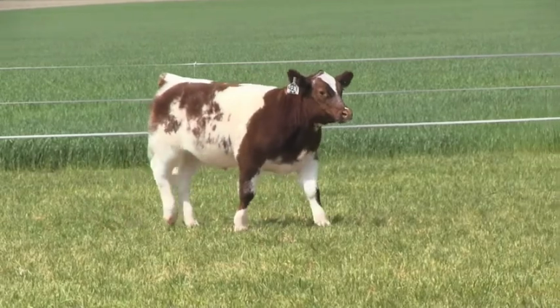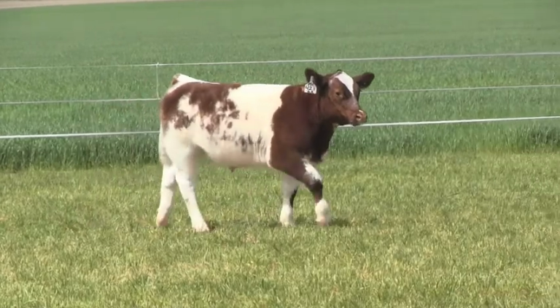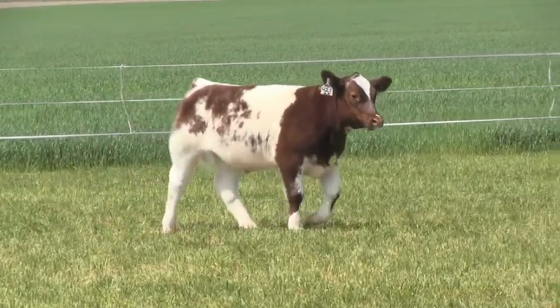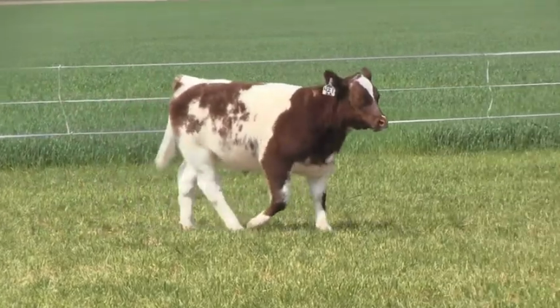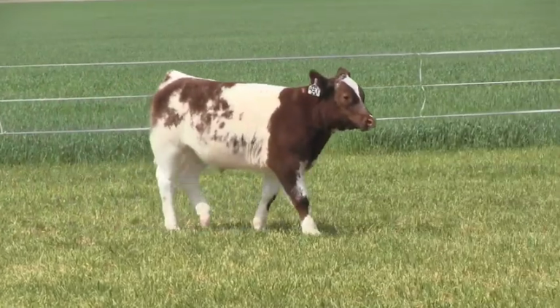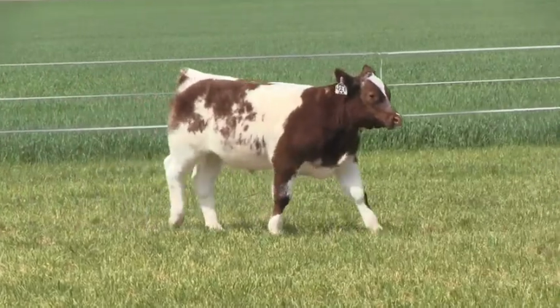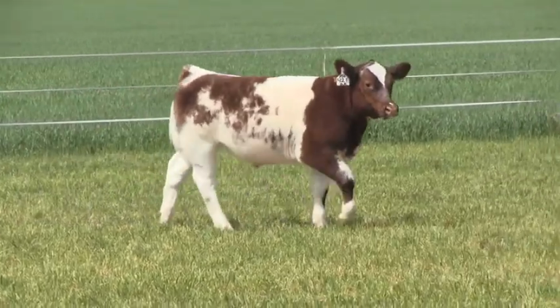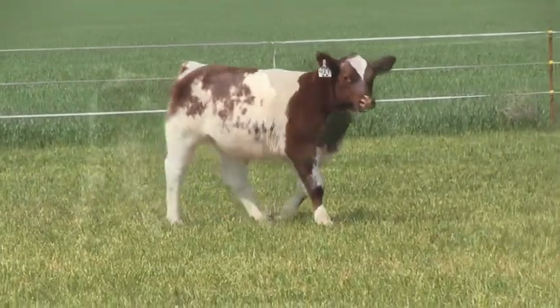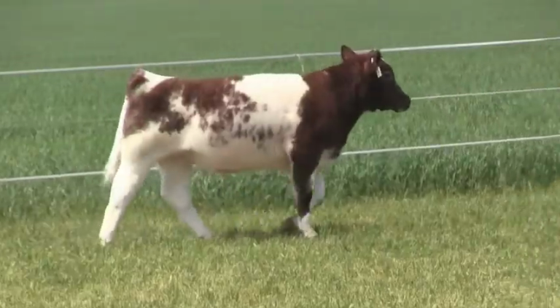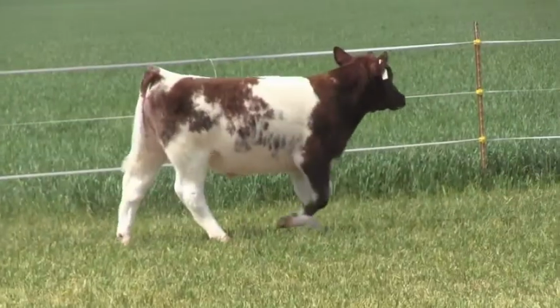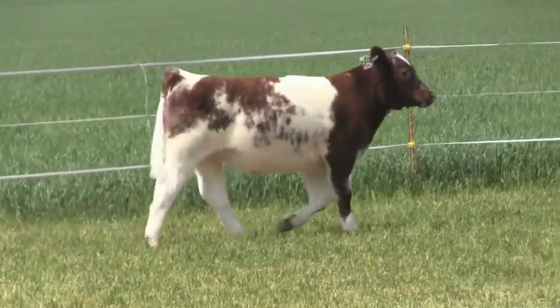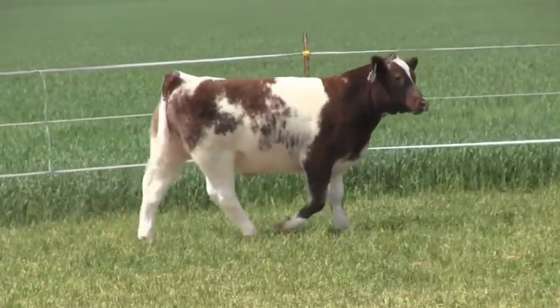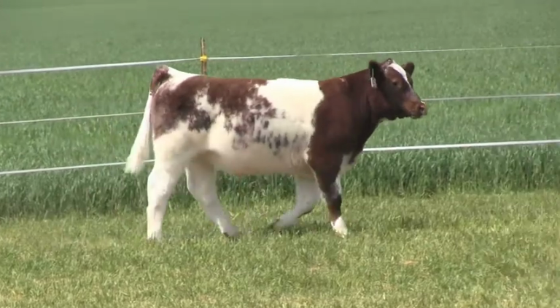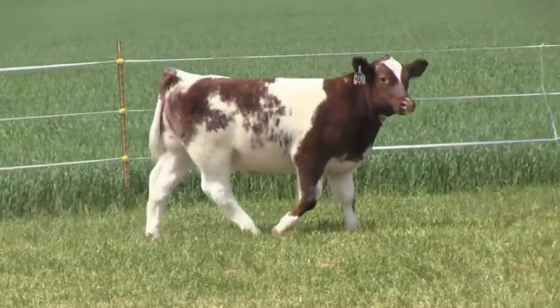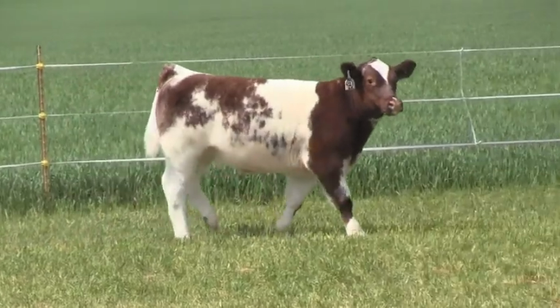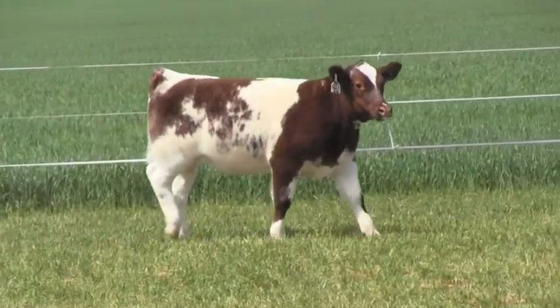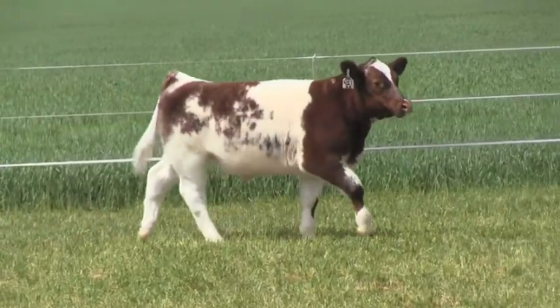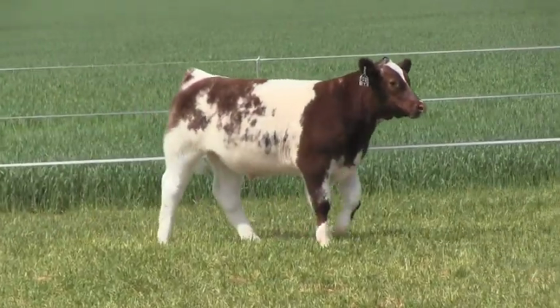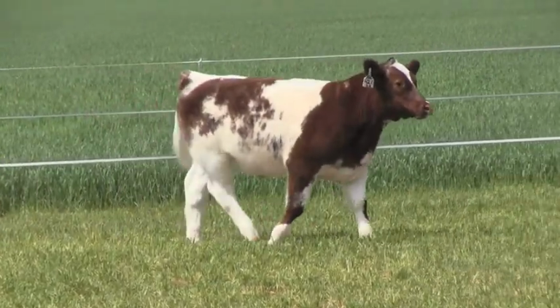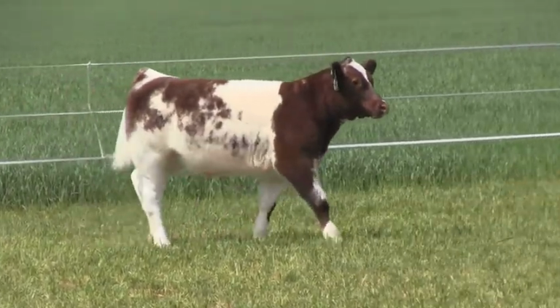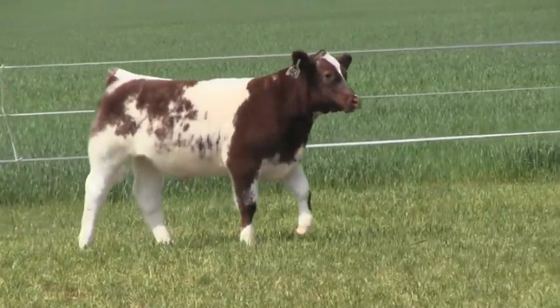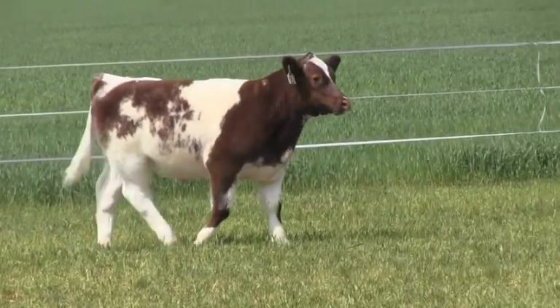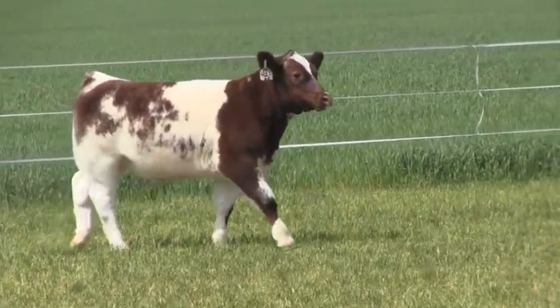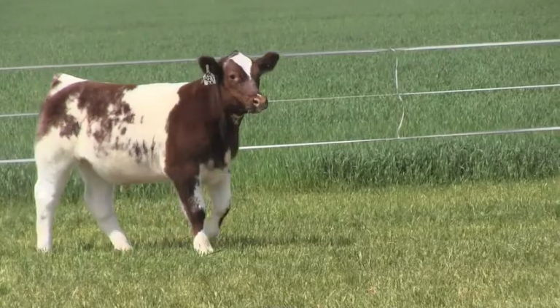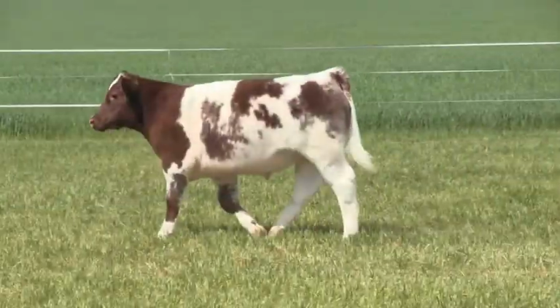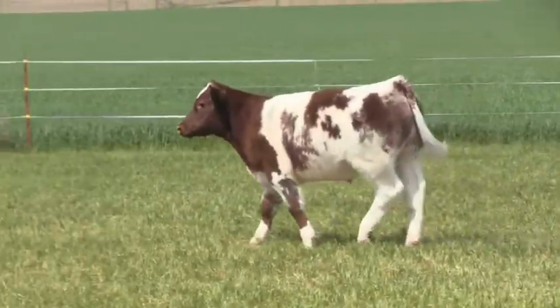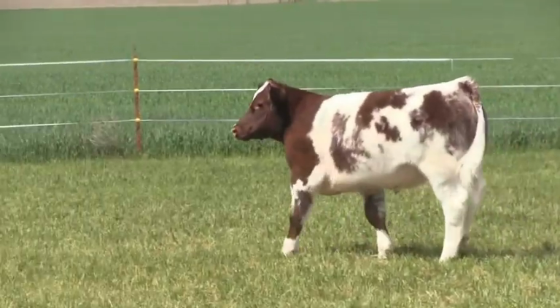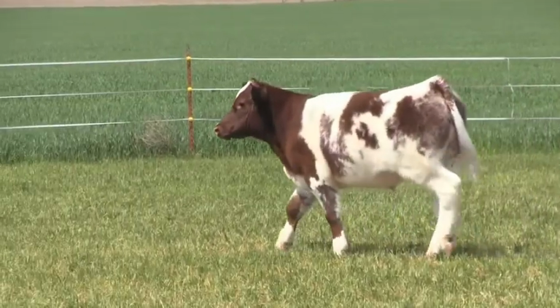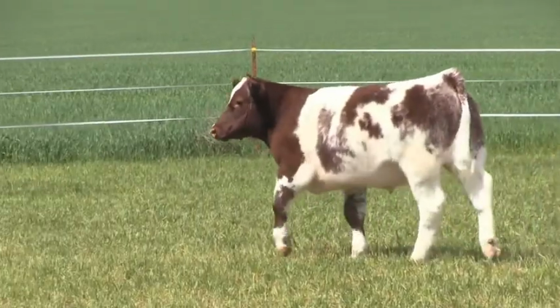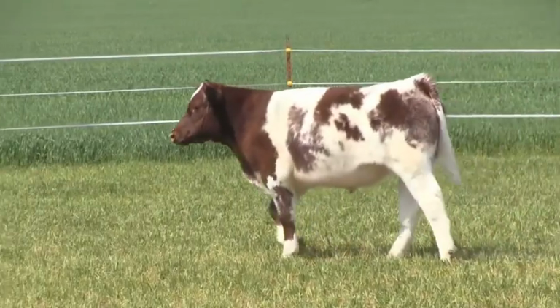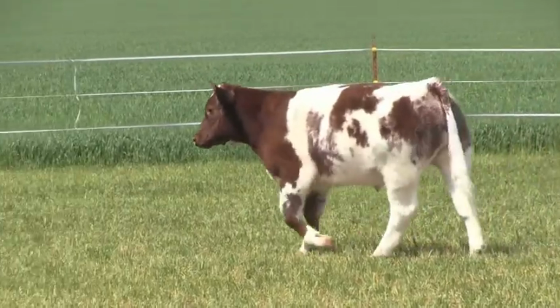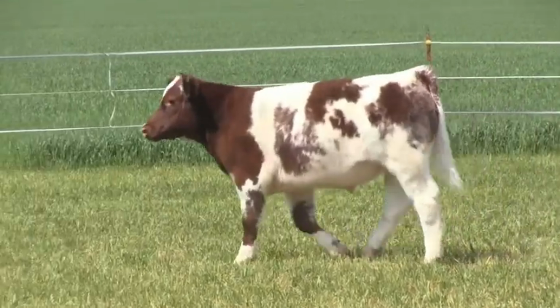I do think this calf is very competitive. He can go as about a San Antonio middleweight all the way to being a heavy by Houston. He probably wins the British class at most slick-shearing county fairs and is in contention for overall at several of them.